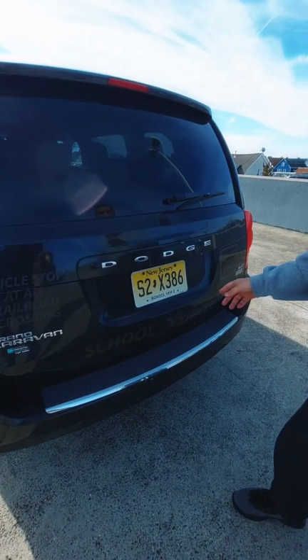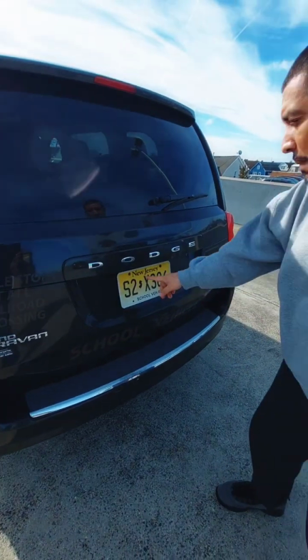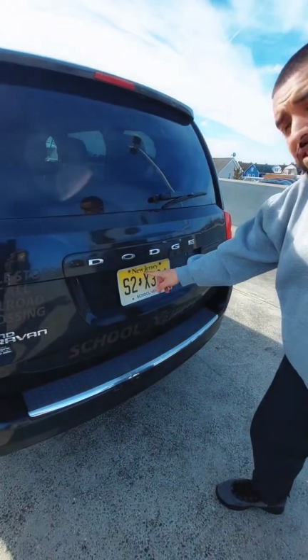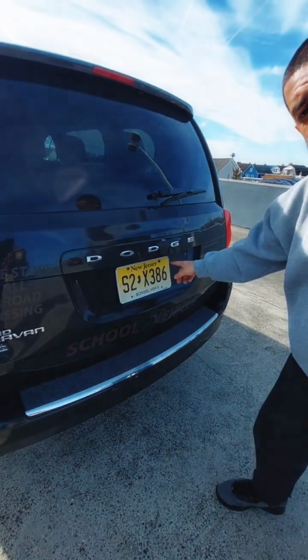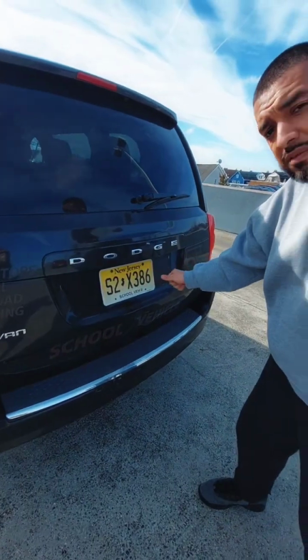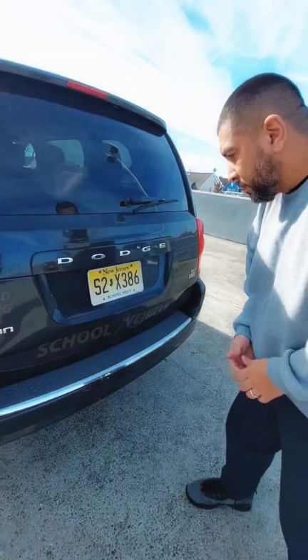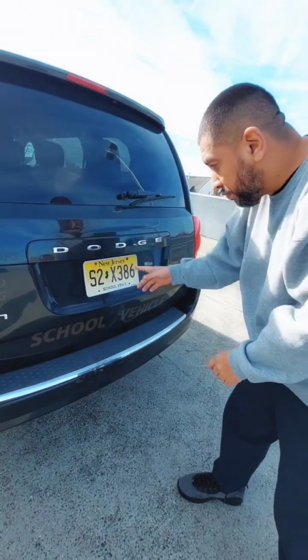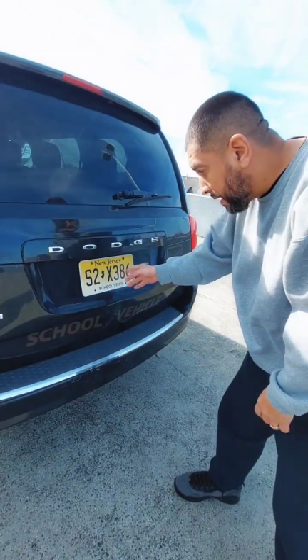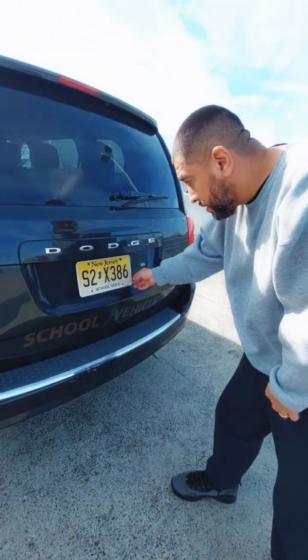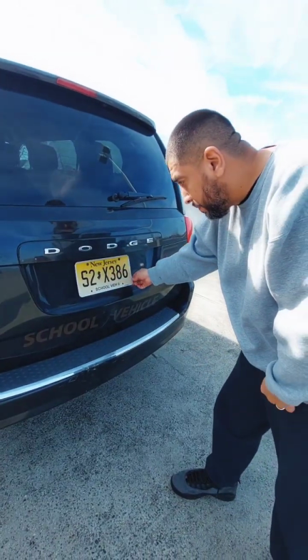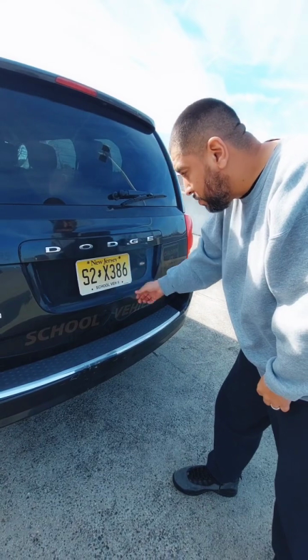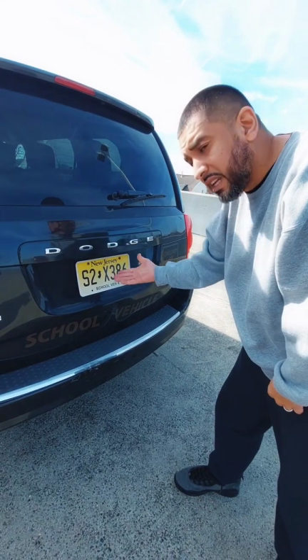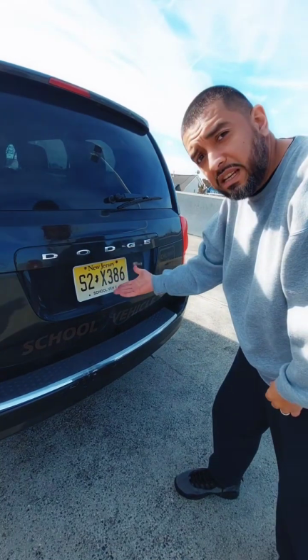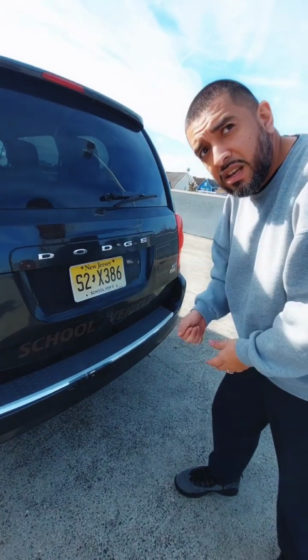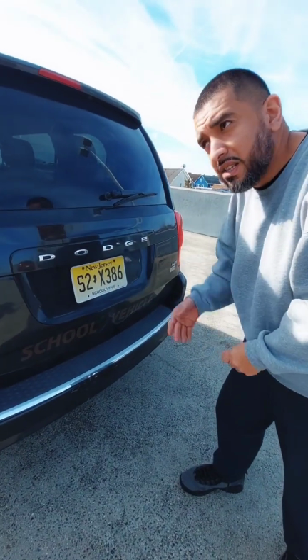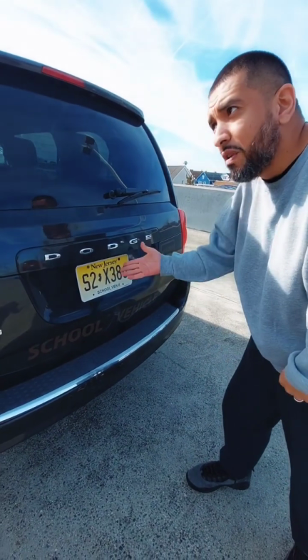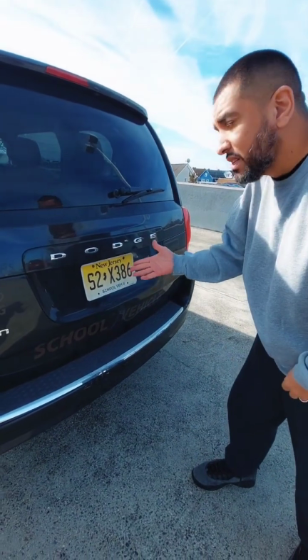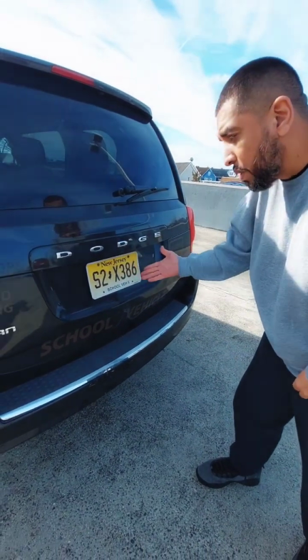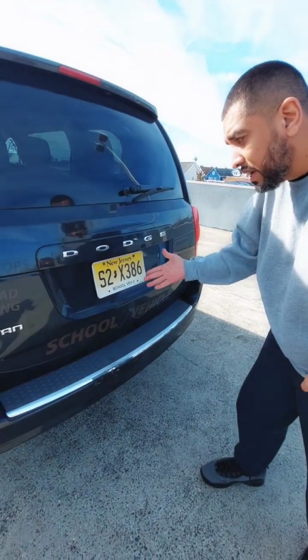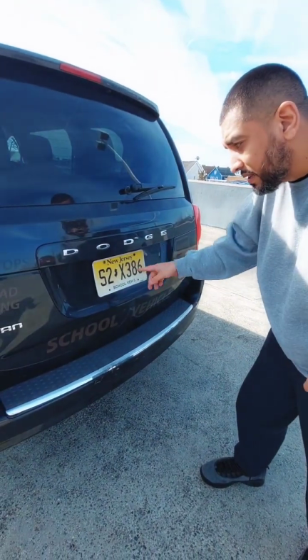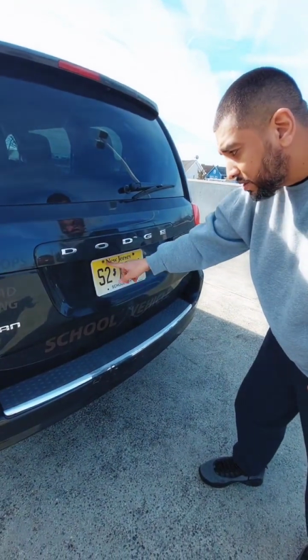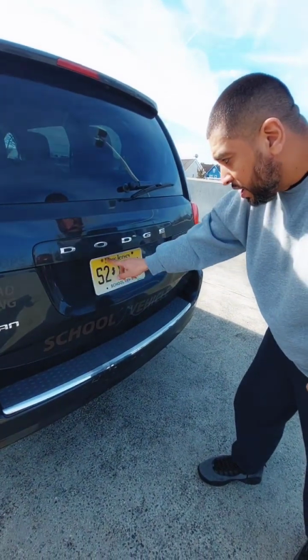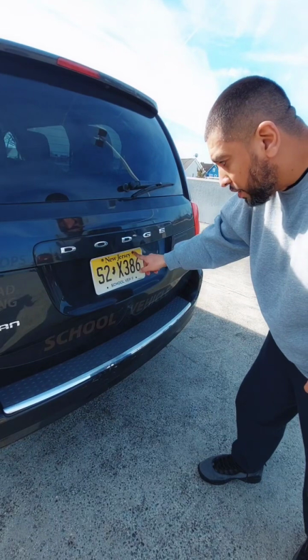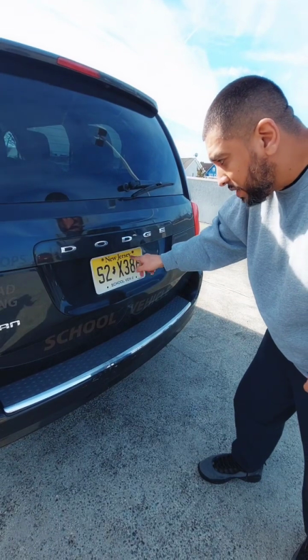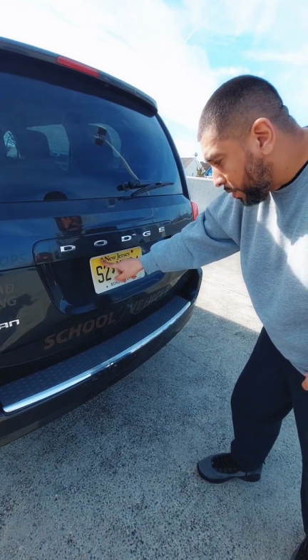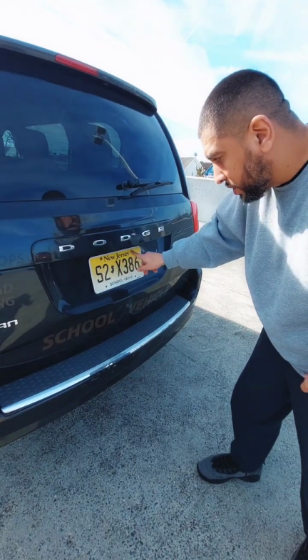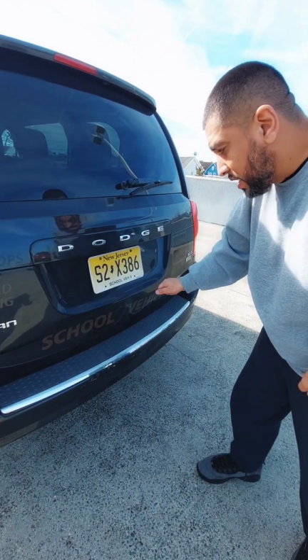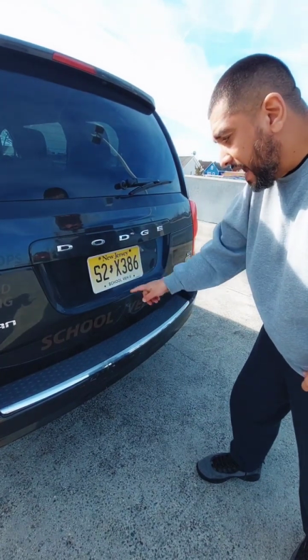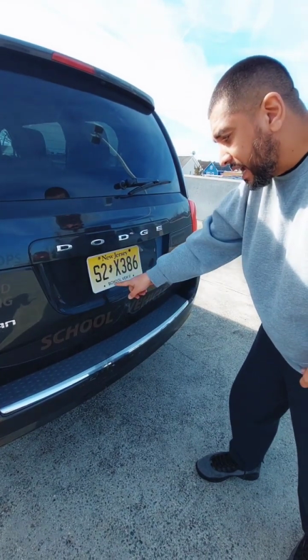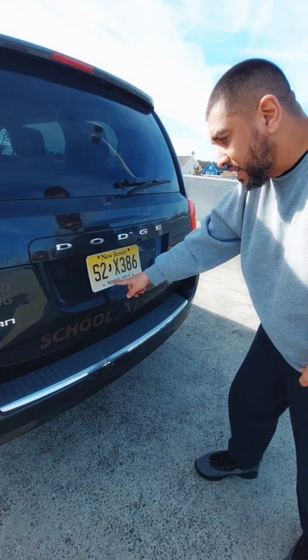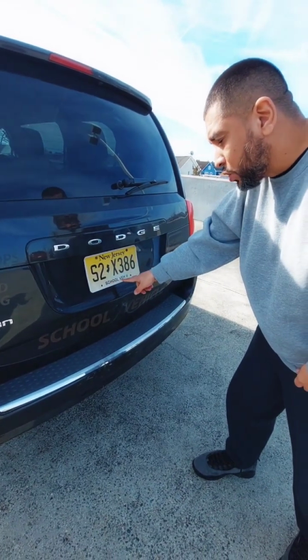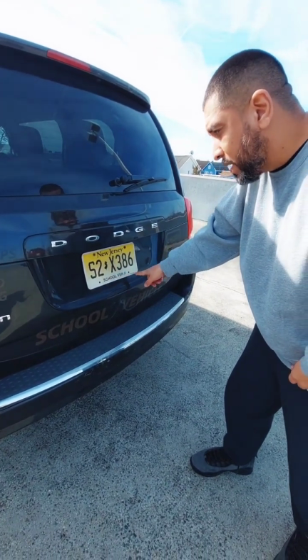My license plate is properly mounted to the vehicle, it is clean, it is not cracked, not broken, not damaged, there are no missing bolts, and it indicates that it is a school vehicle.